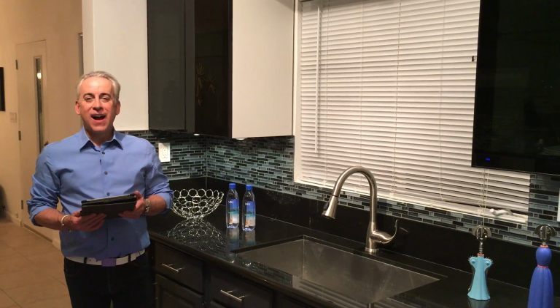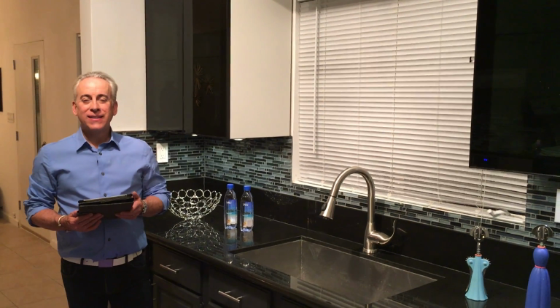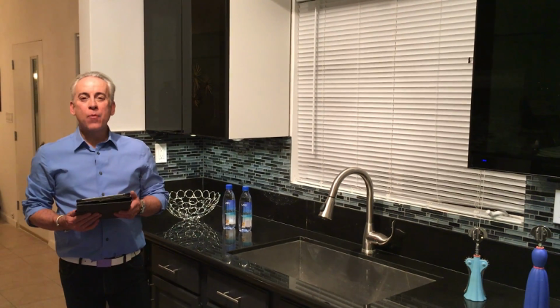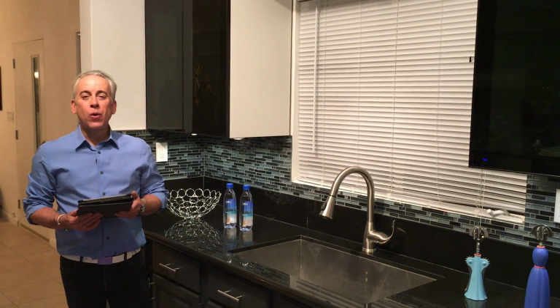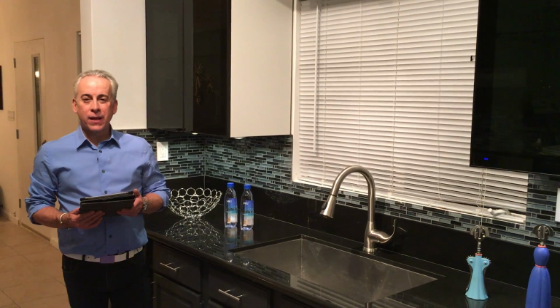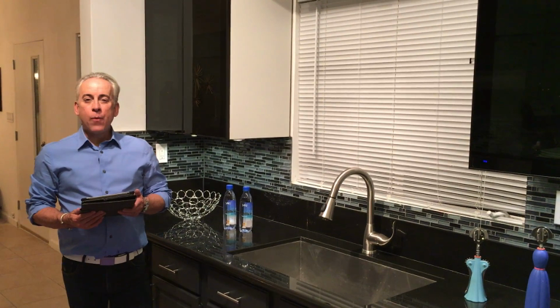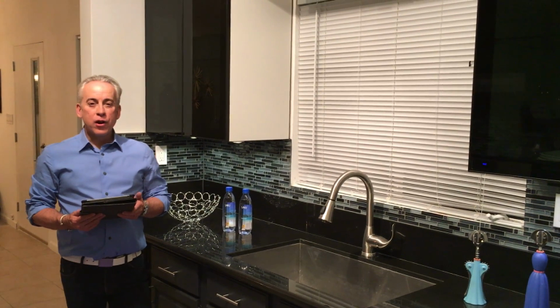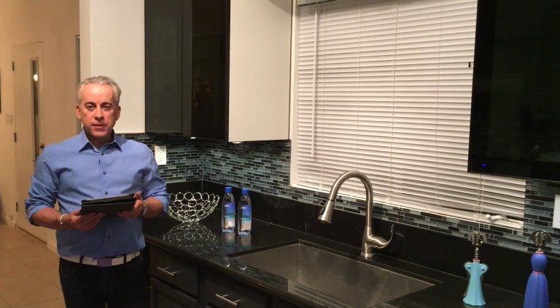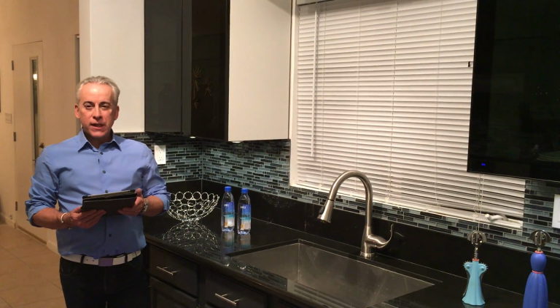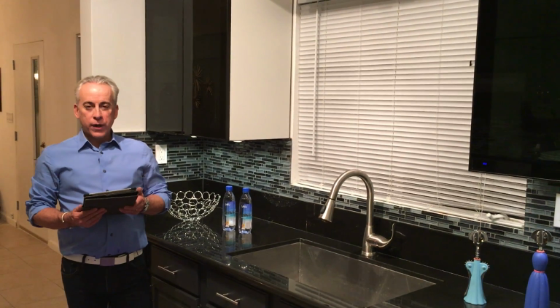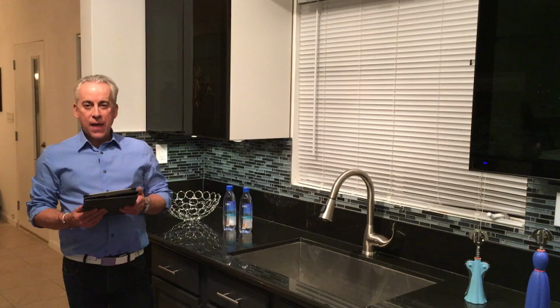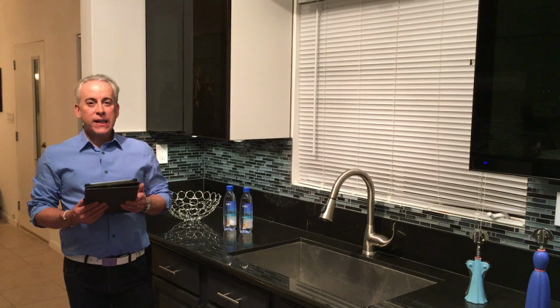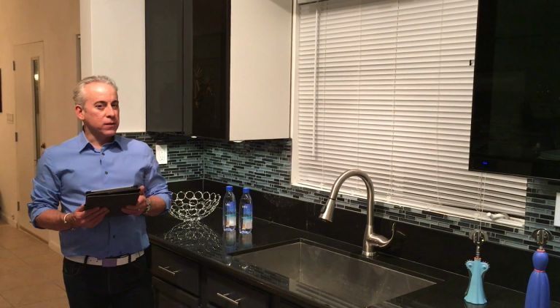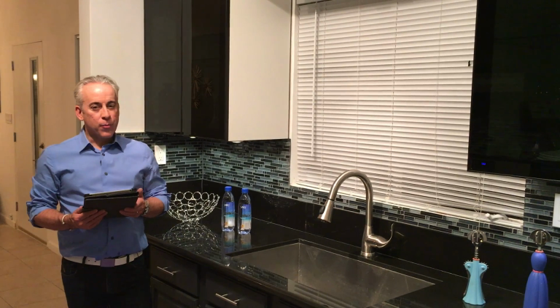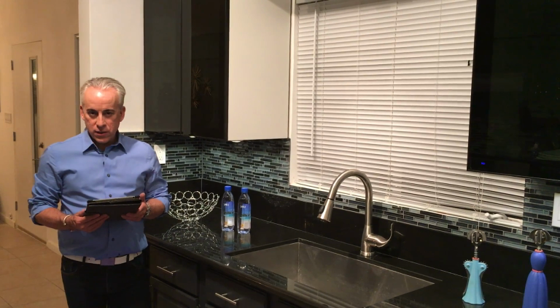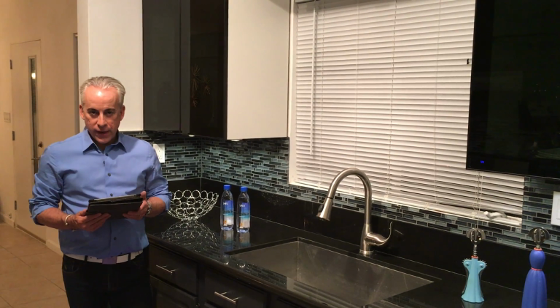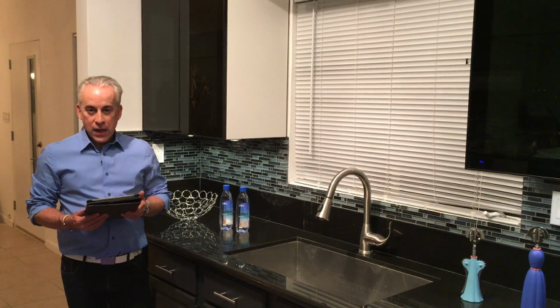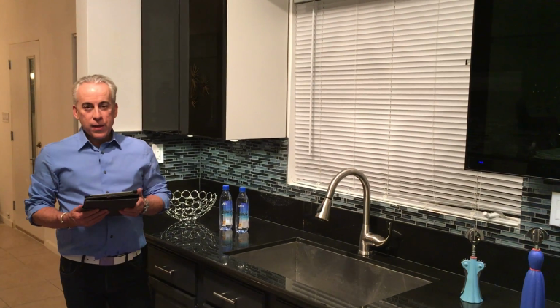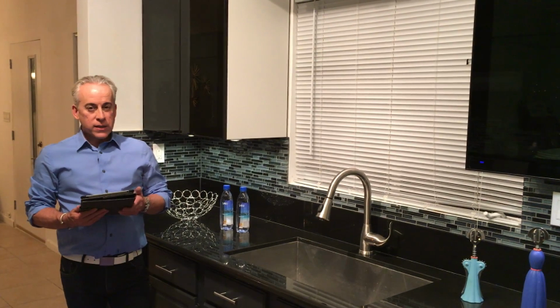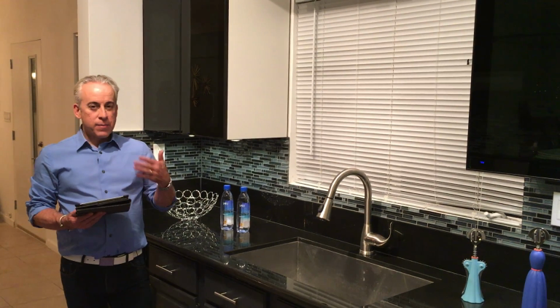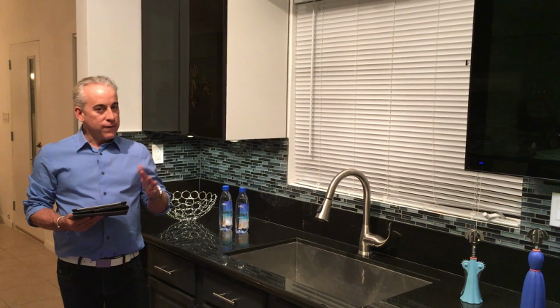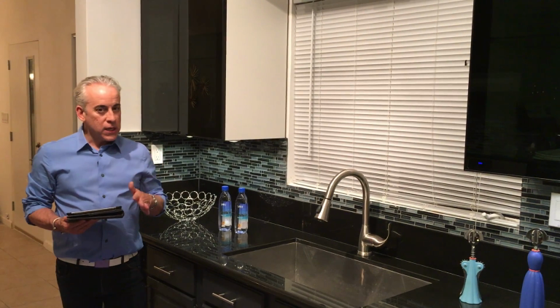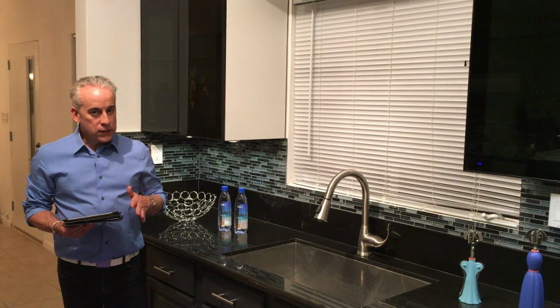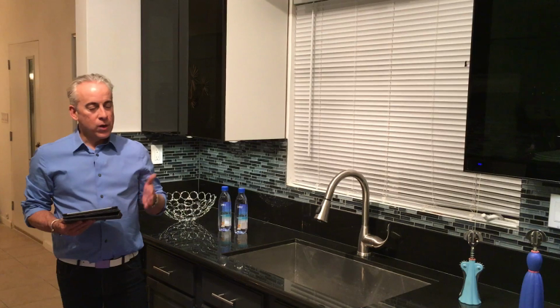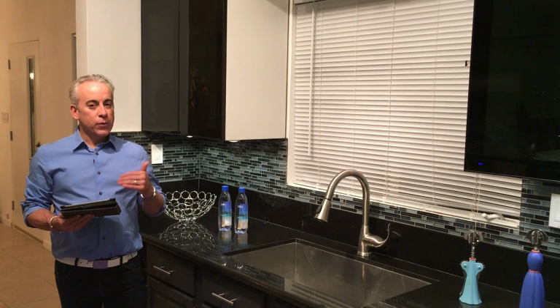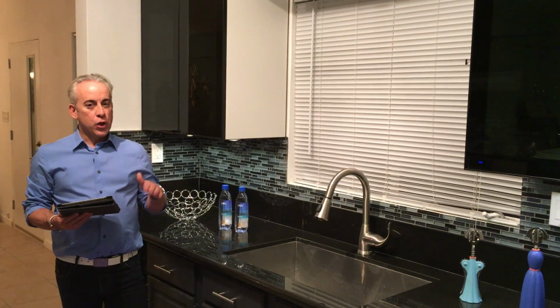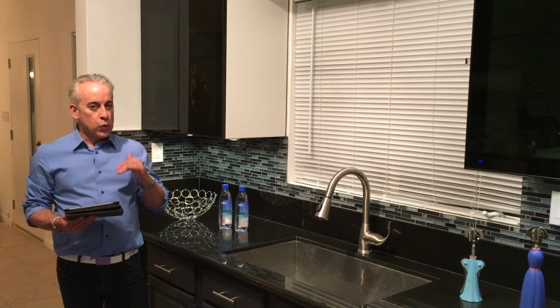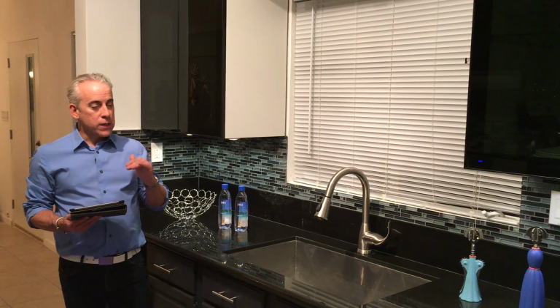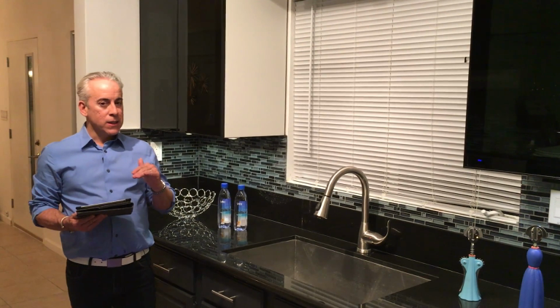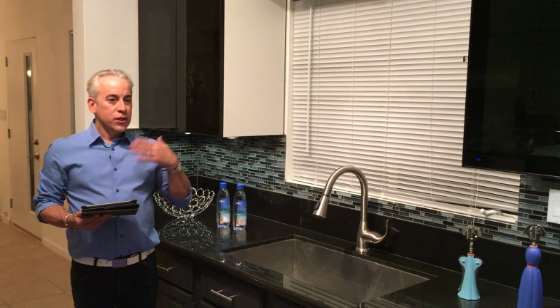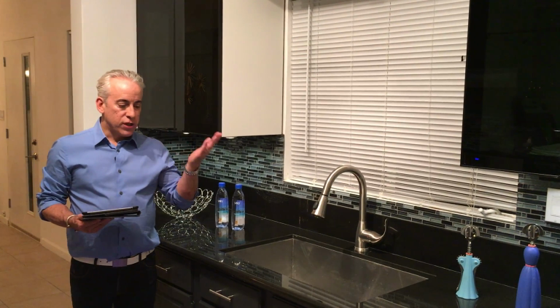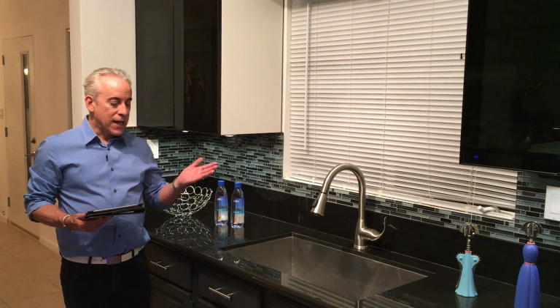Hi, I'm Romy Cordier and we are here in Palm Springs, California. This is a kitchen that I'm in the process of renovating. The process is about 95% done and I want to bring you in and show you the process. So check this out.